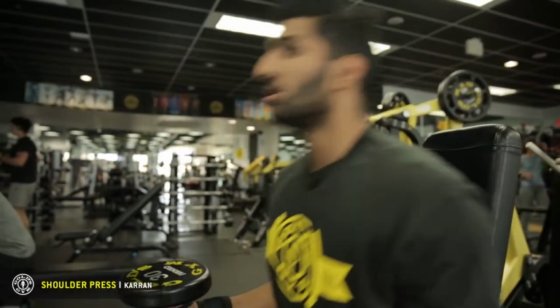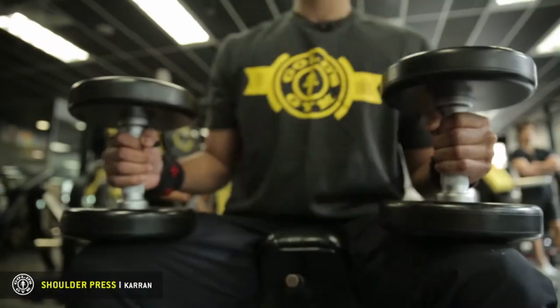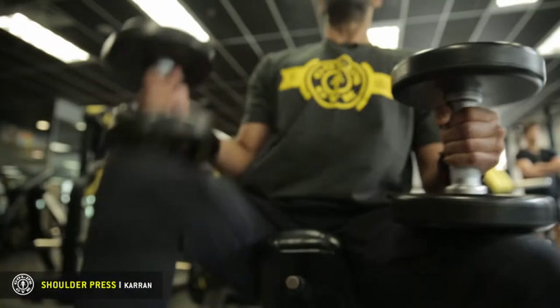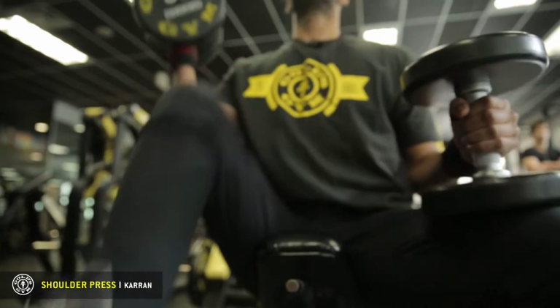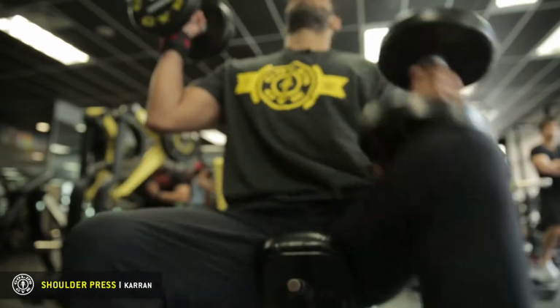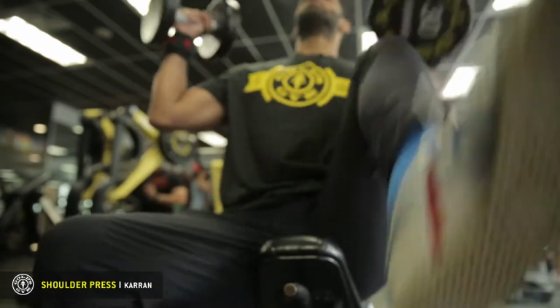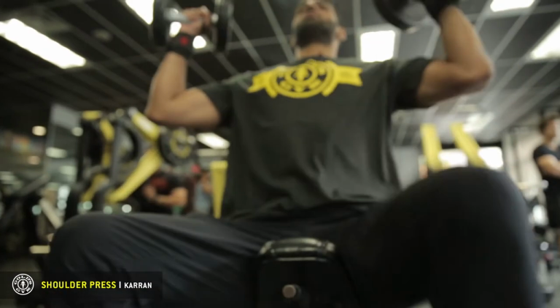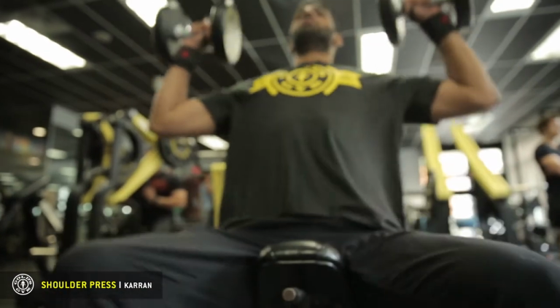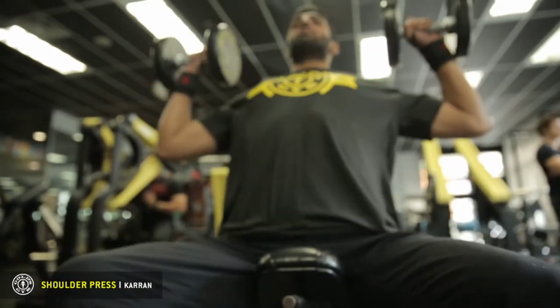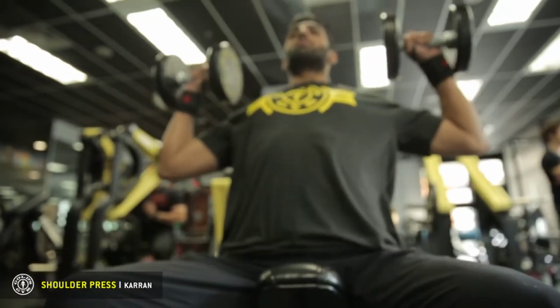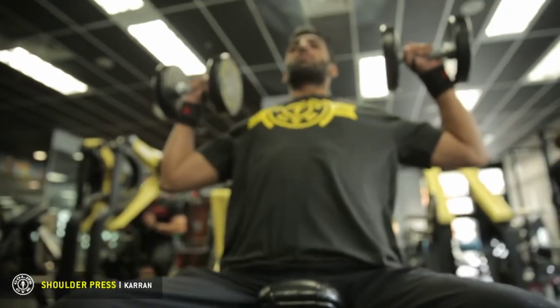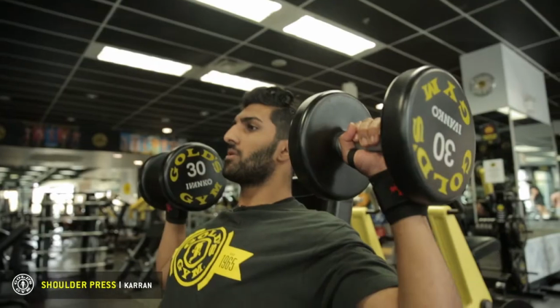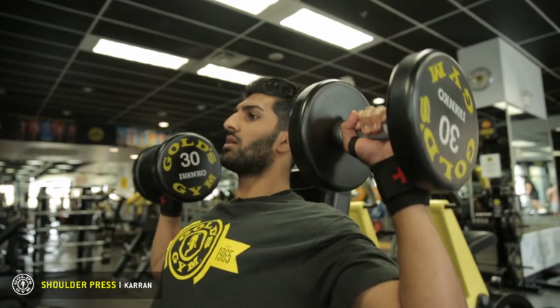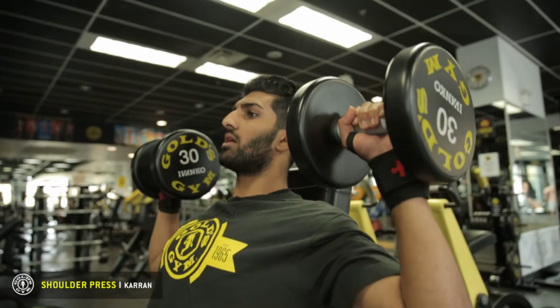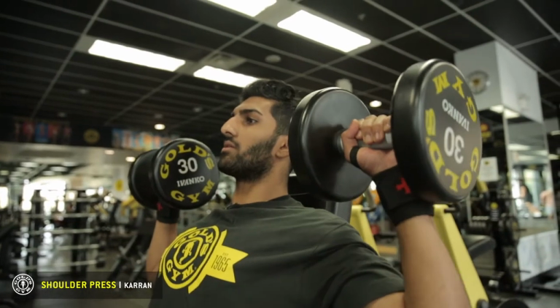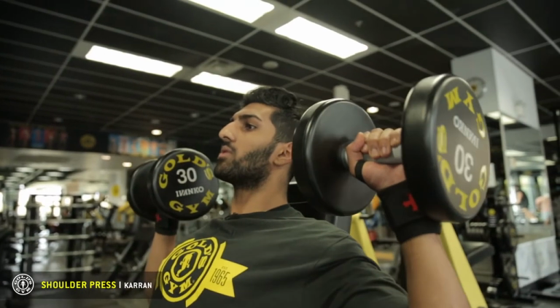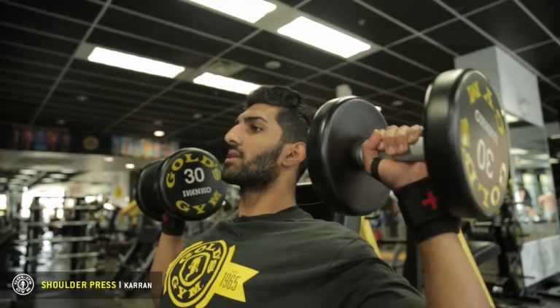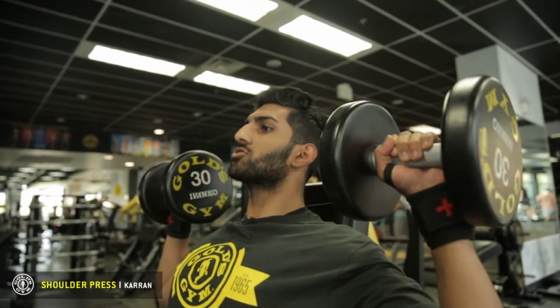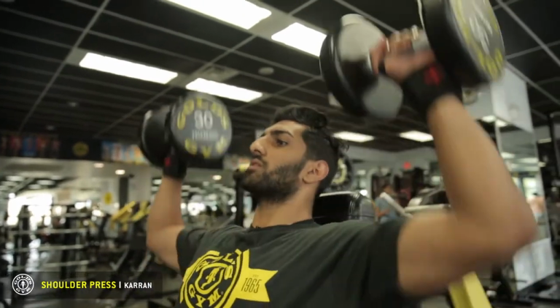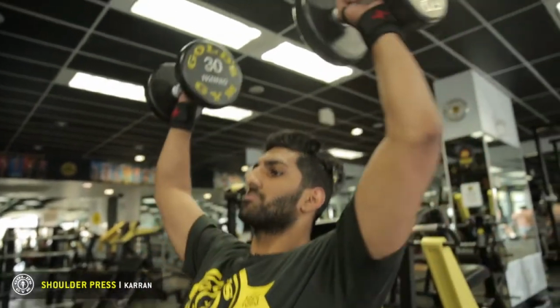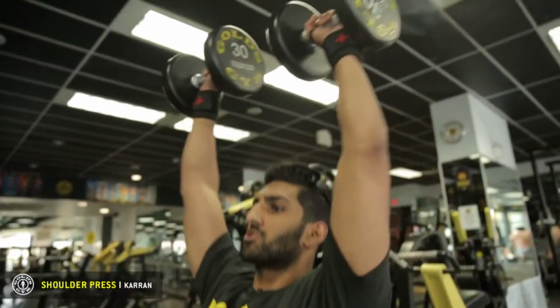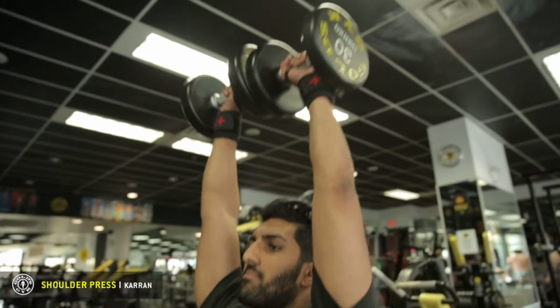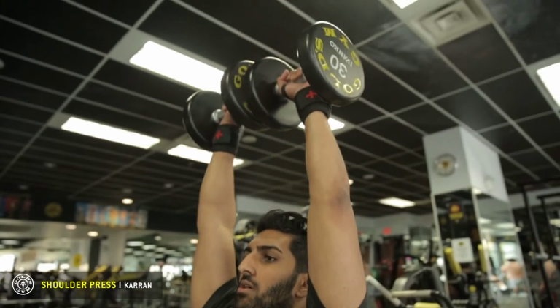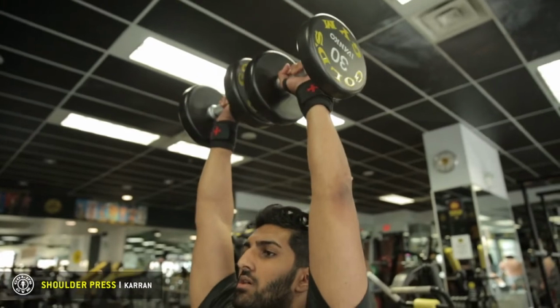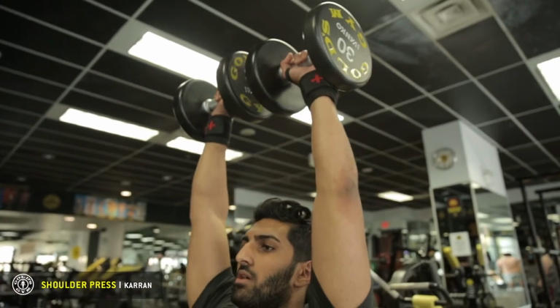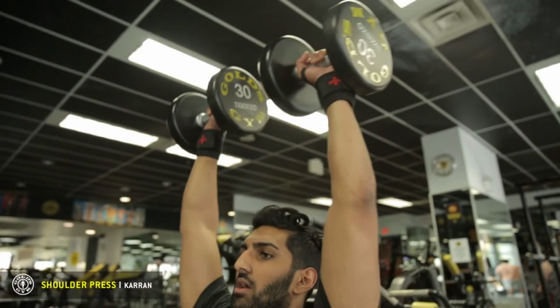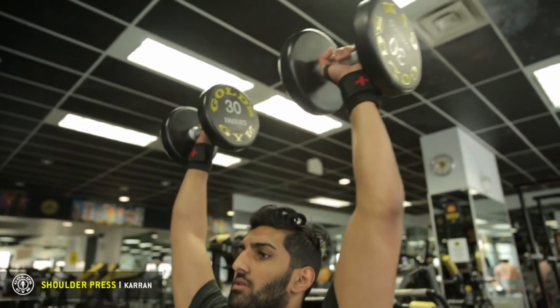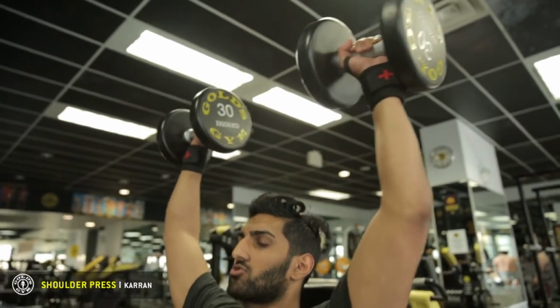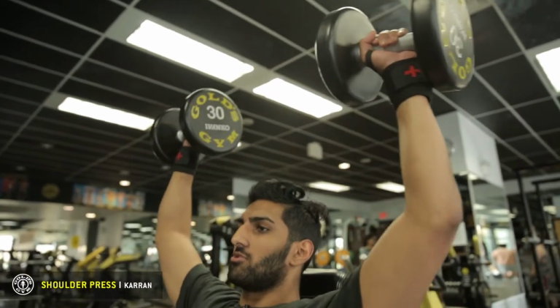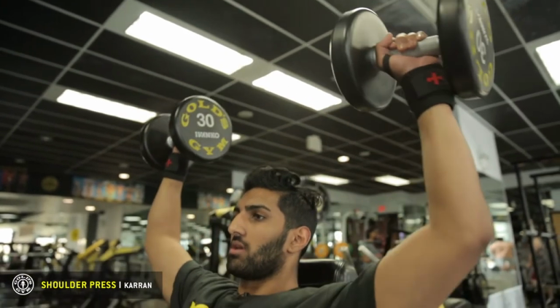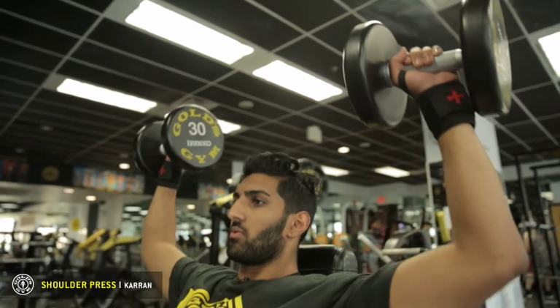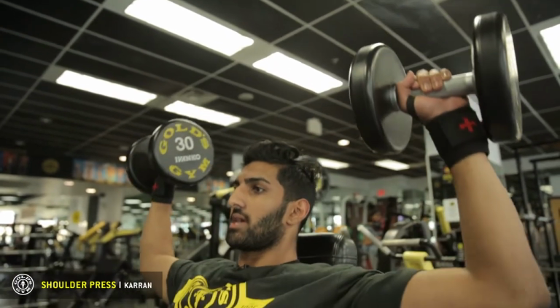So we kick them up, breathing up as we go to the top. And then in one steady motion, we're going to push them up and then control the movement on the way down.